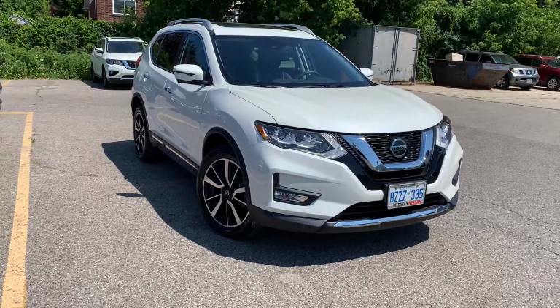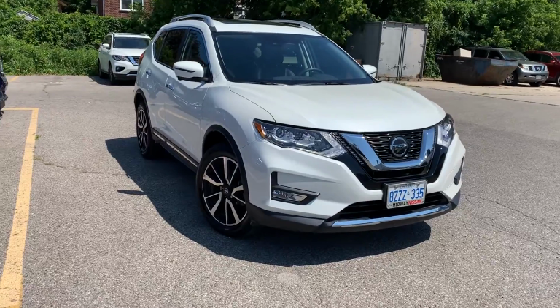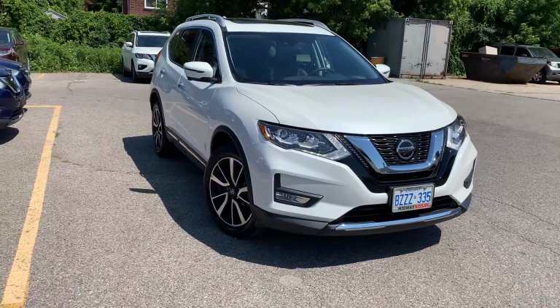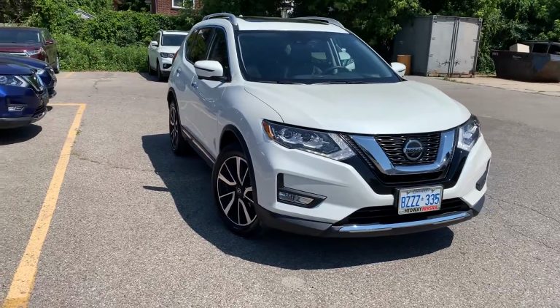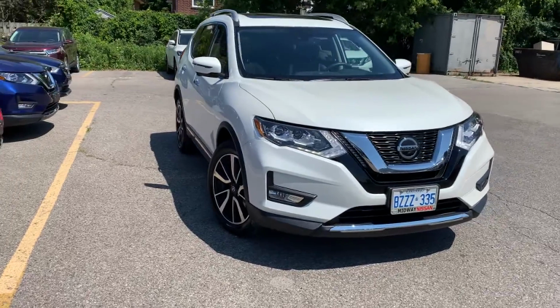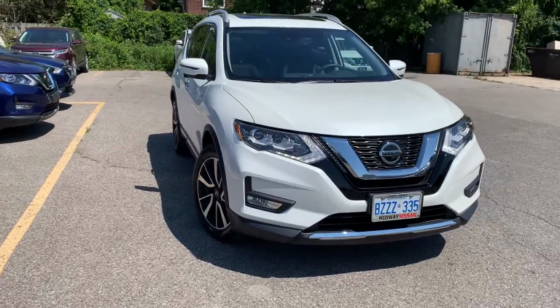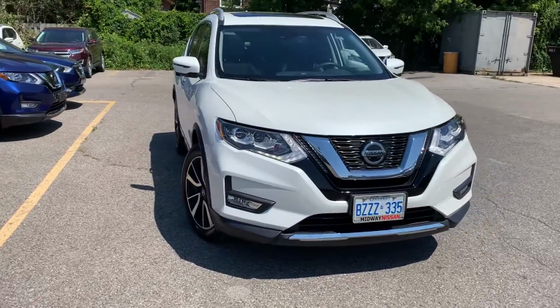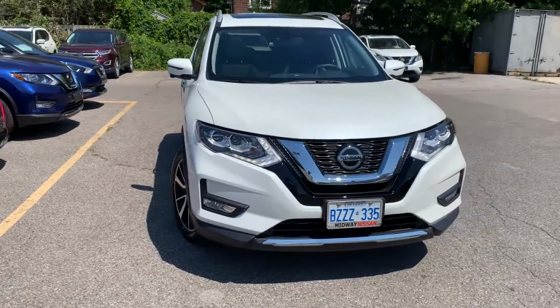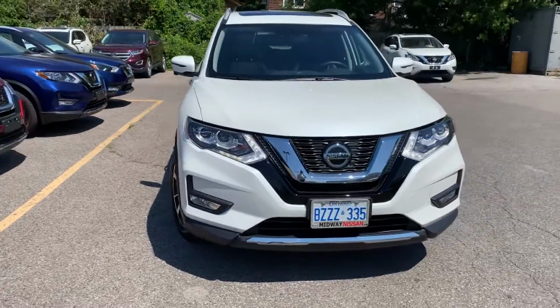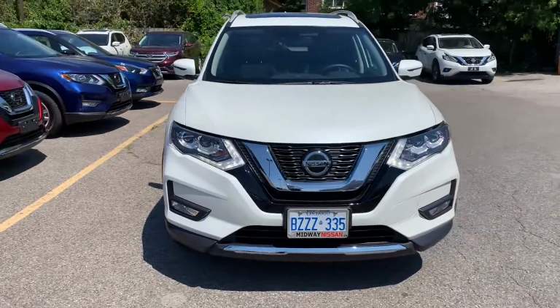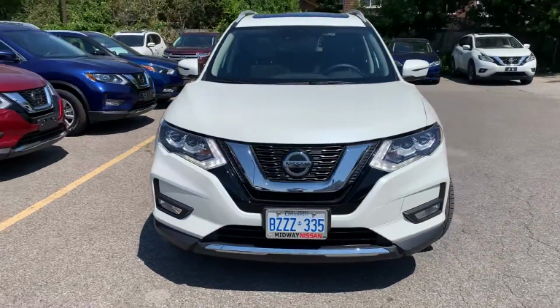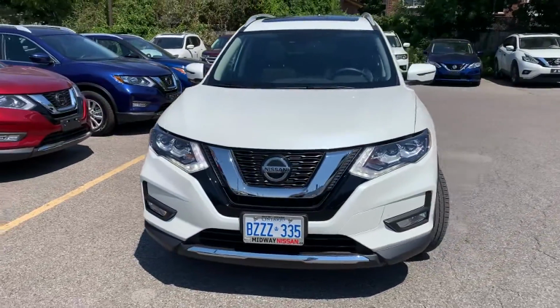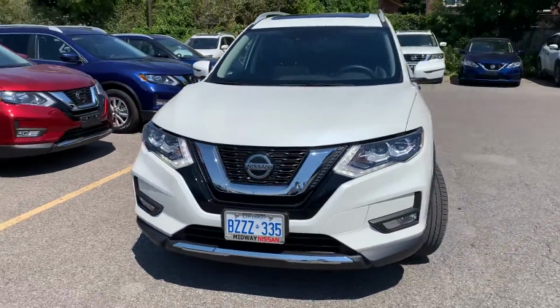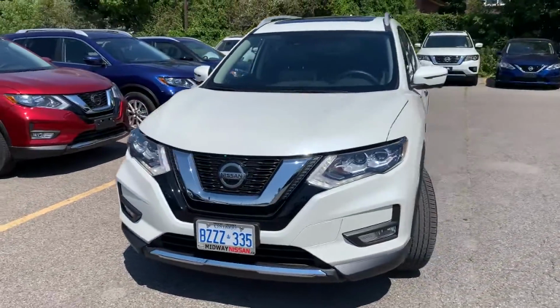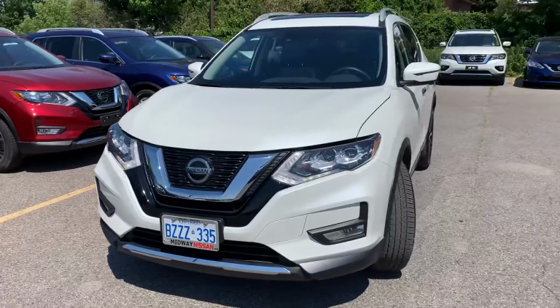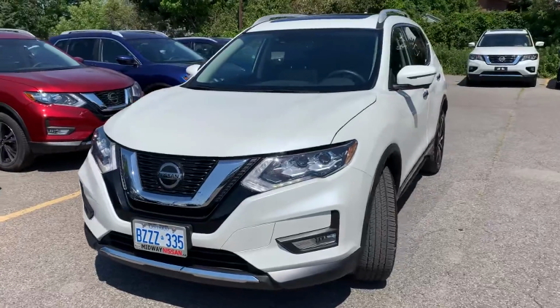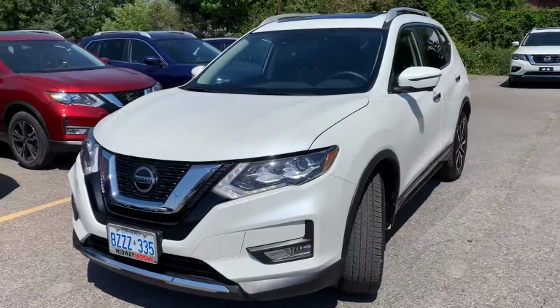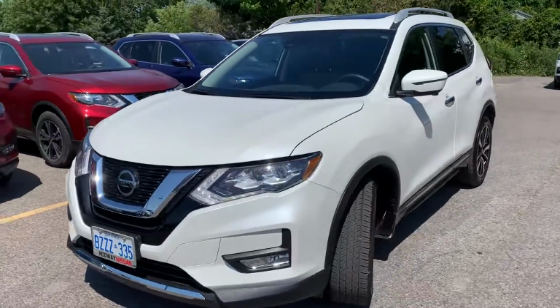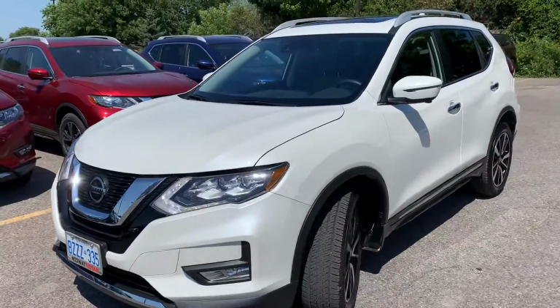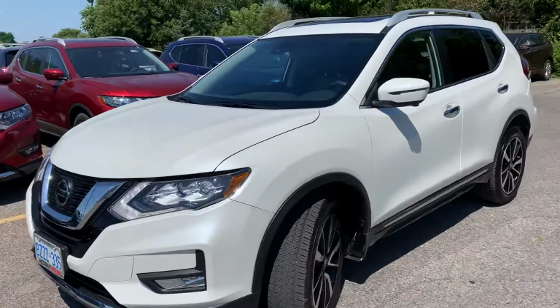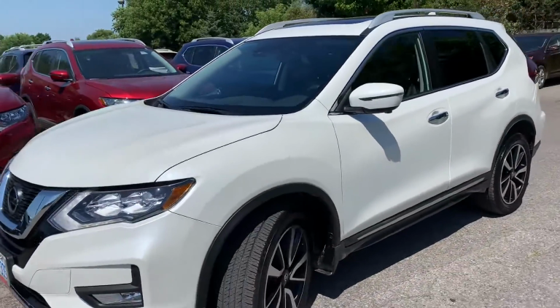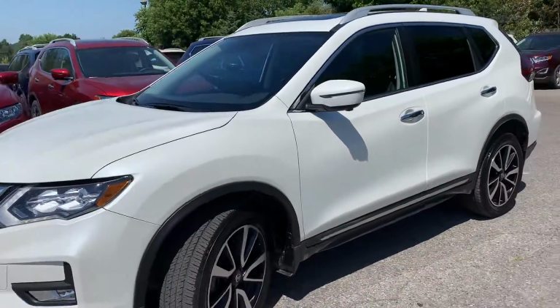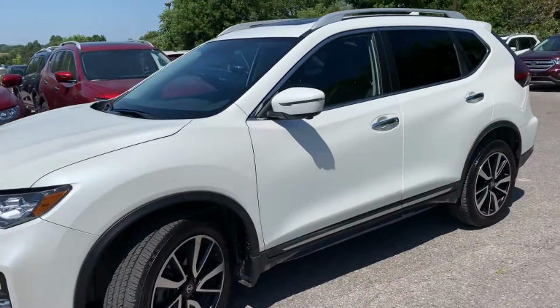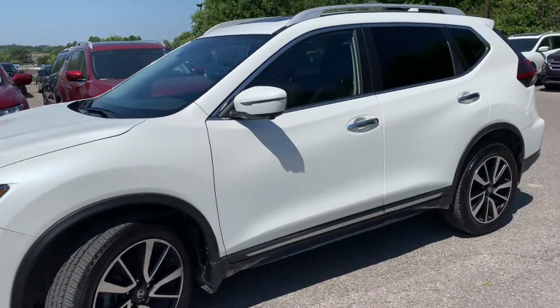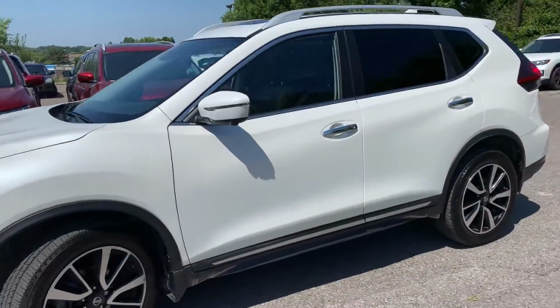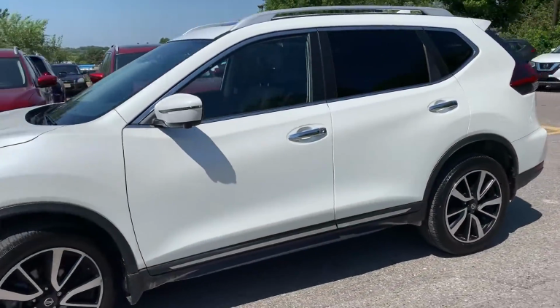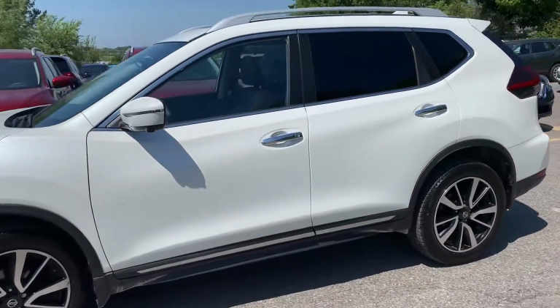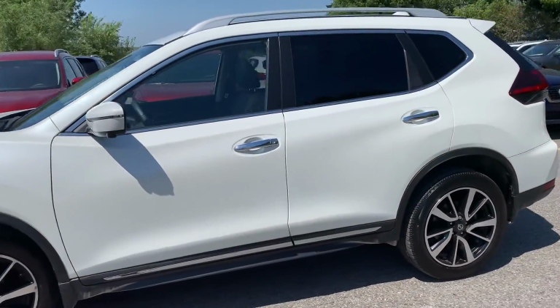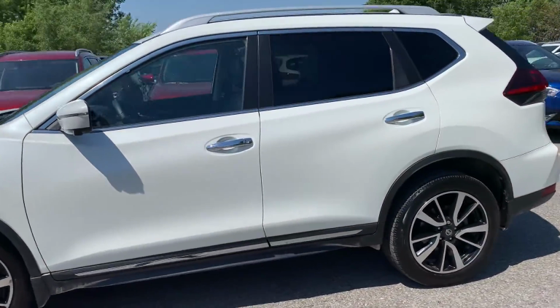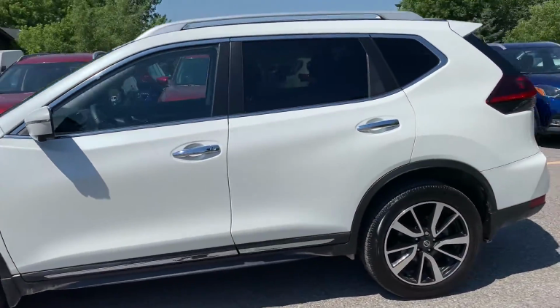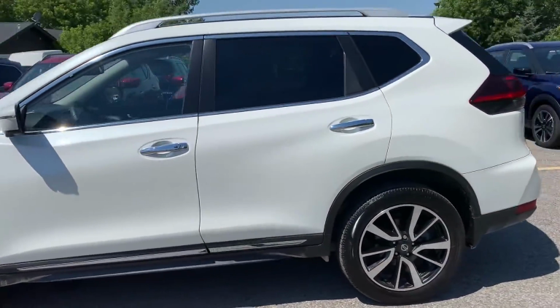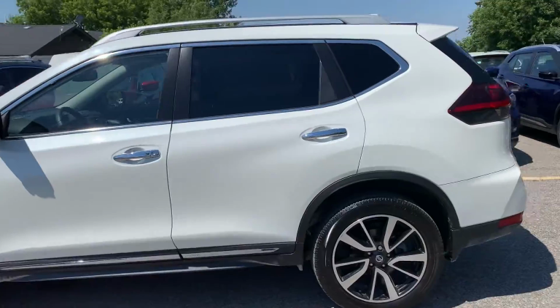Here at Midway Nissan, we have a pre-owned, Drive Shield certified 2020 Nissan Rogue SL with all-wheel drive.